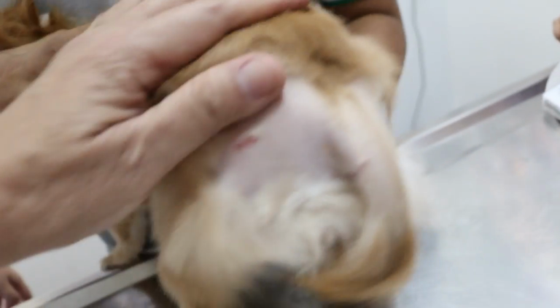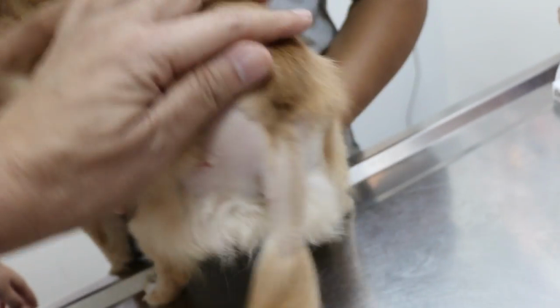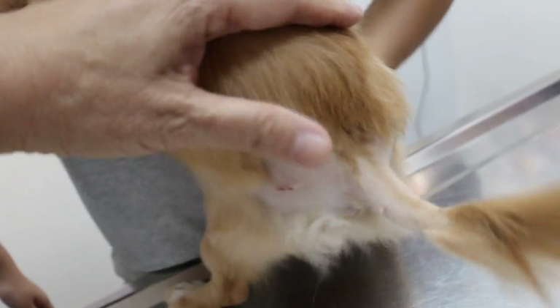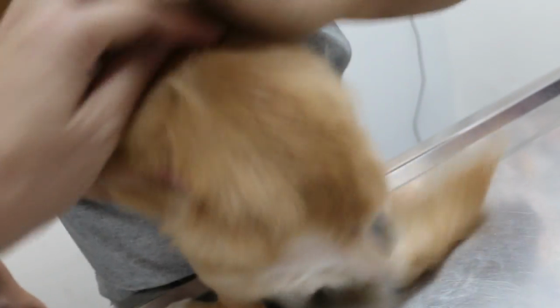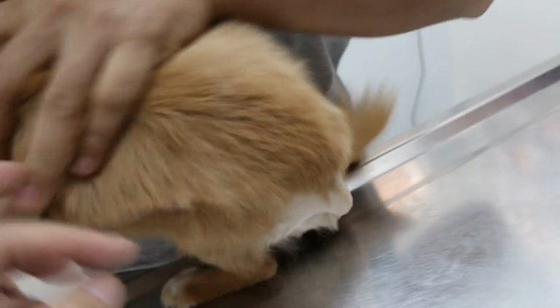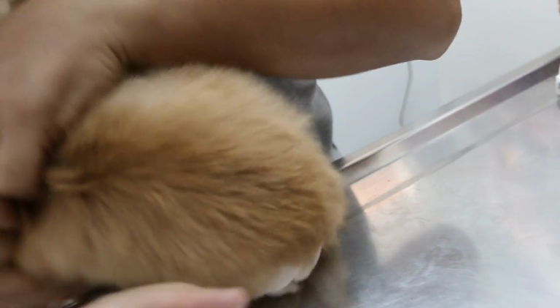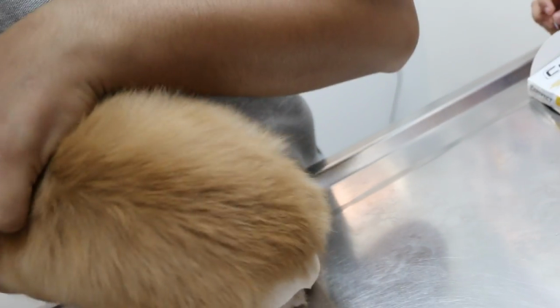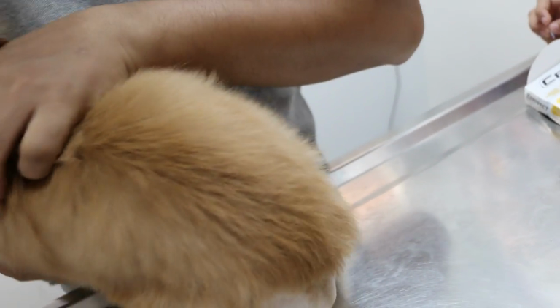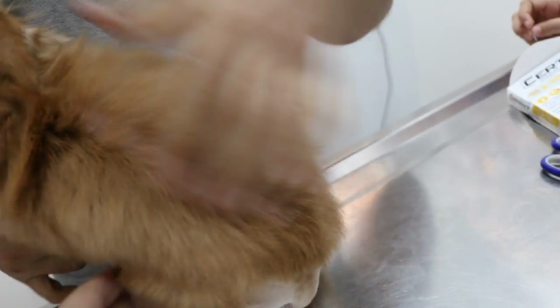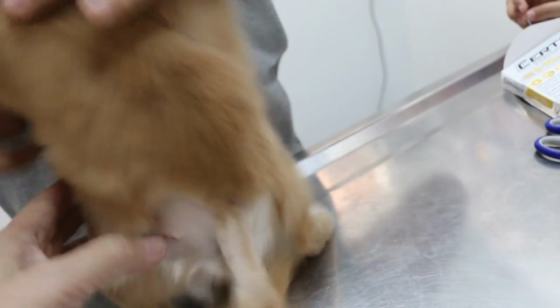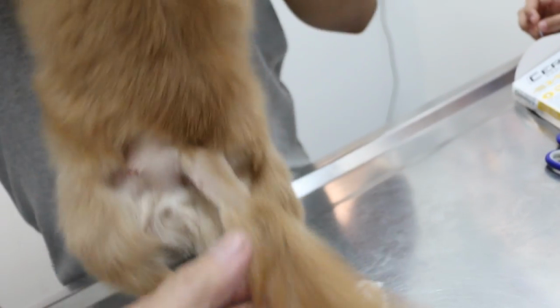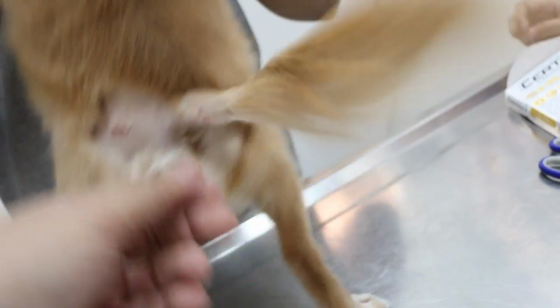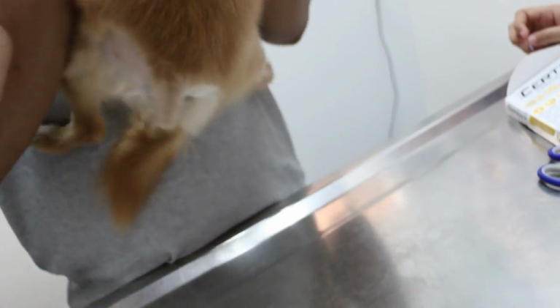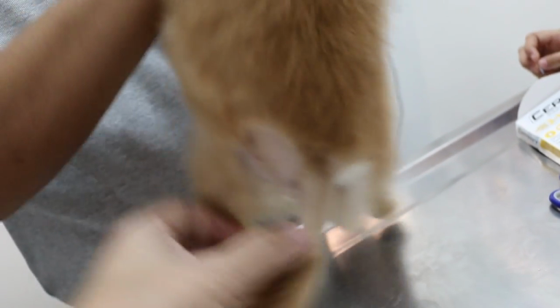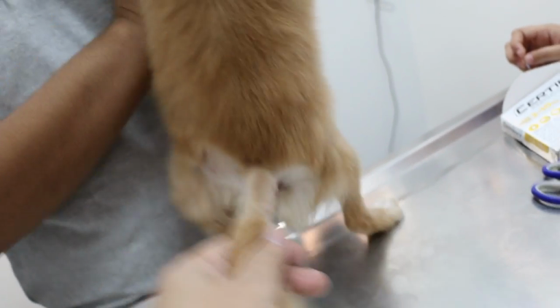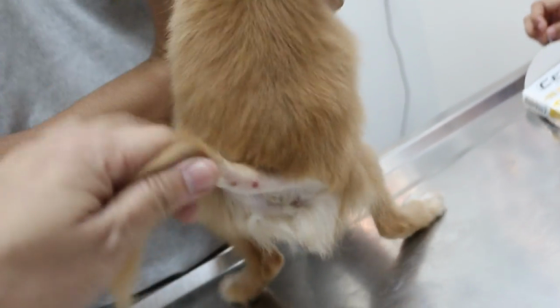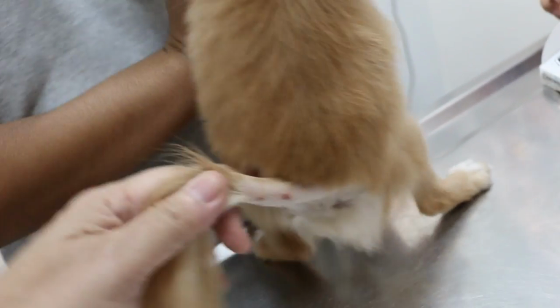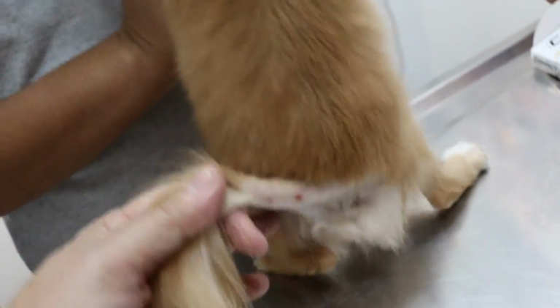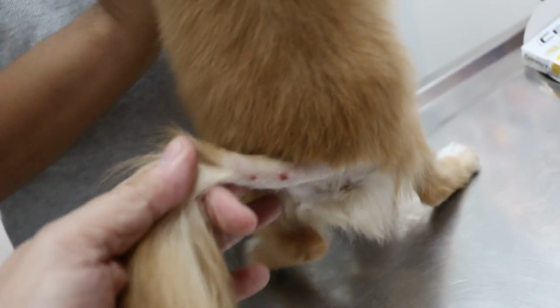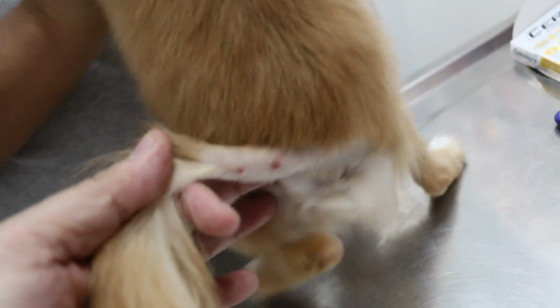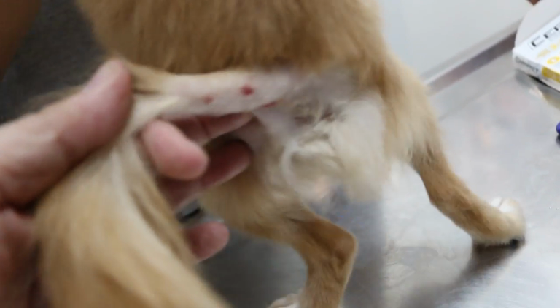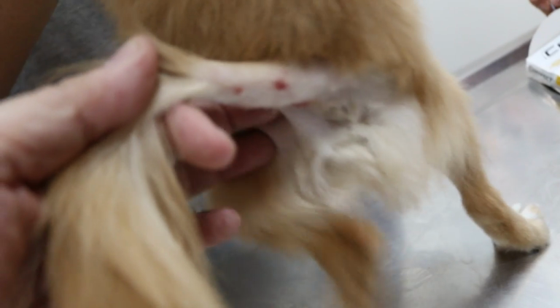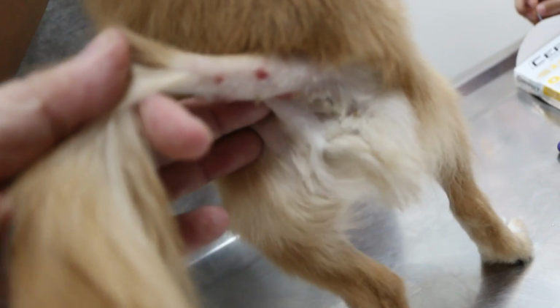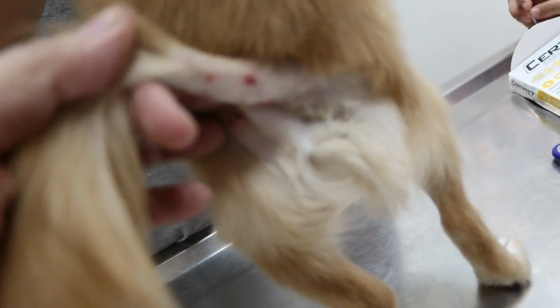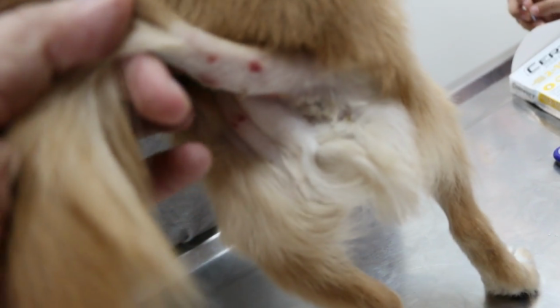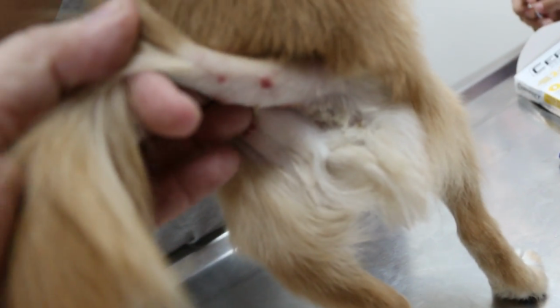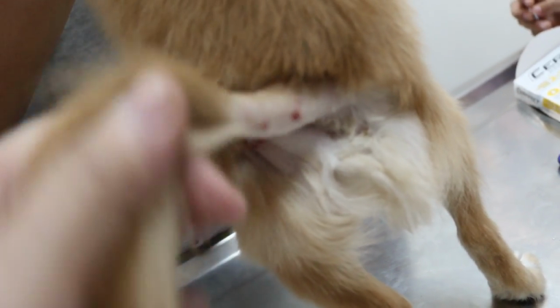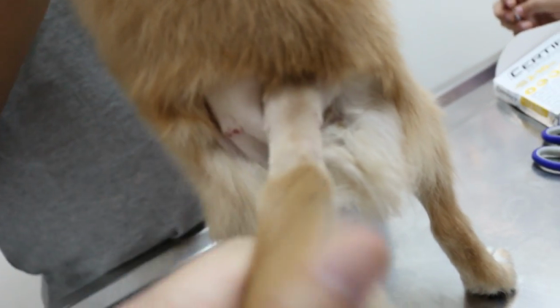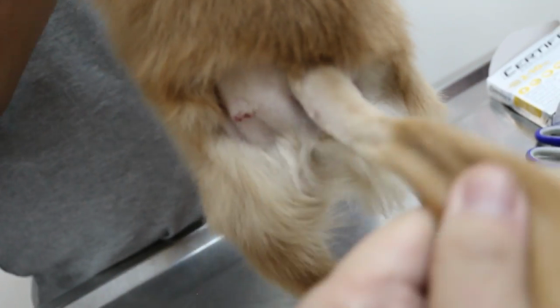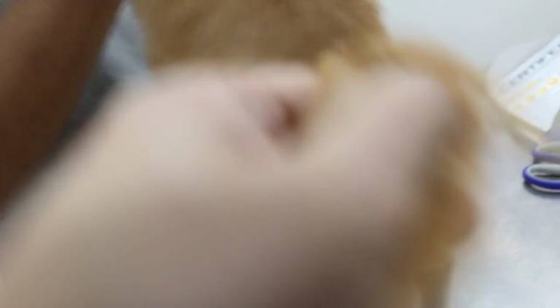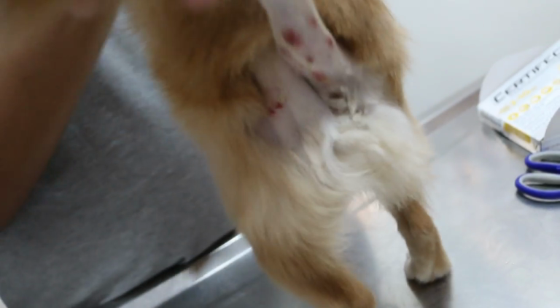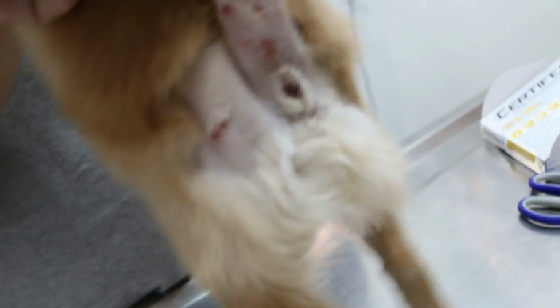Tail wounds are due to biting, you know. Now you know respect — you see there. So these are the wounds, some of them are due to tick bites. You saw a tick here? I feel it, lumps.